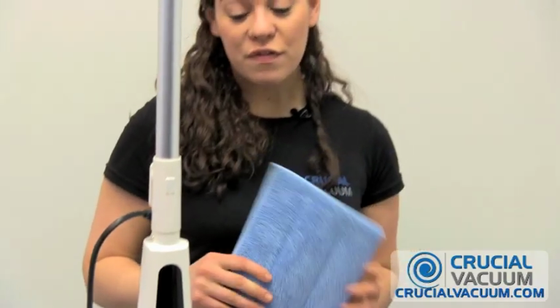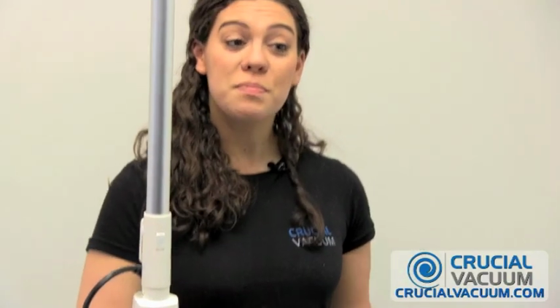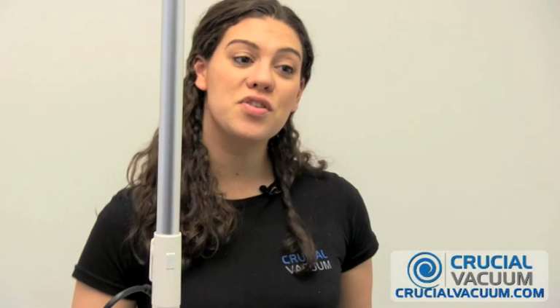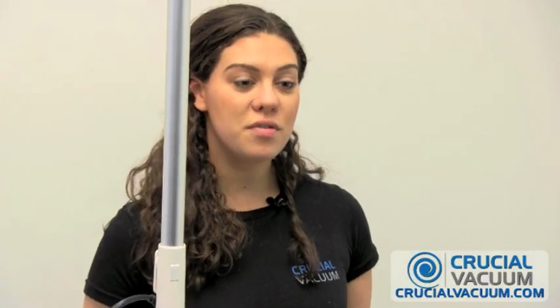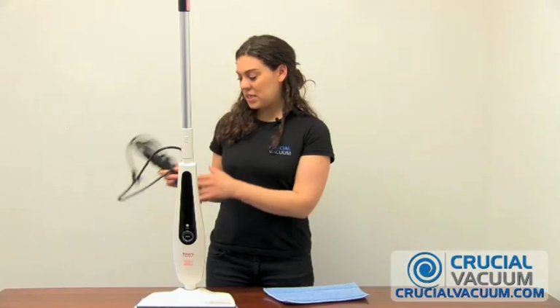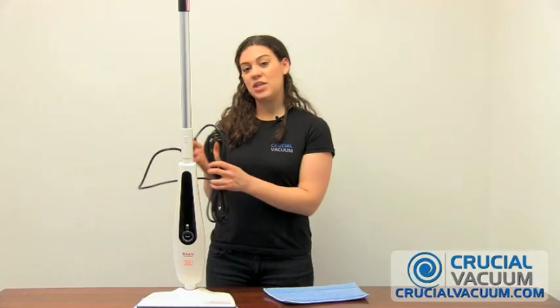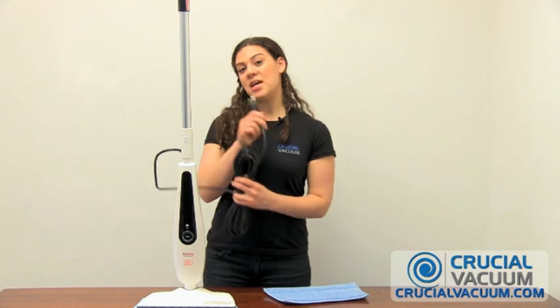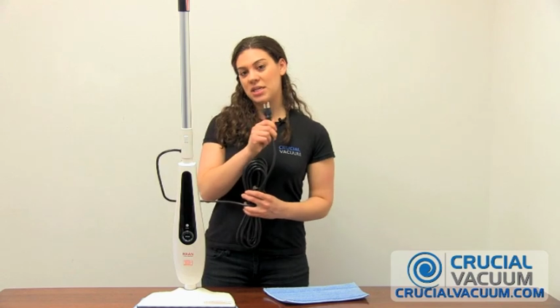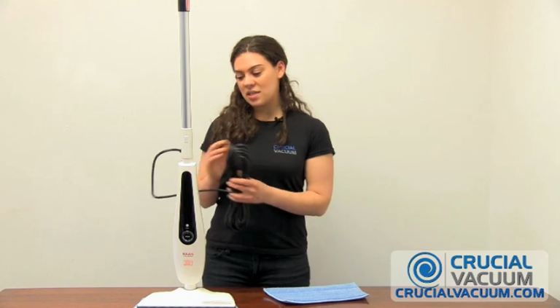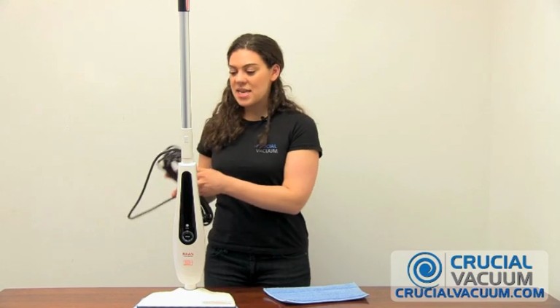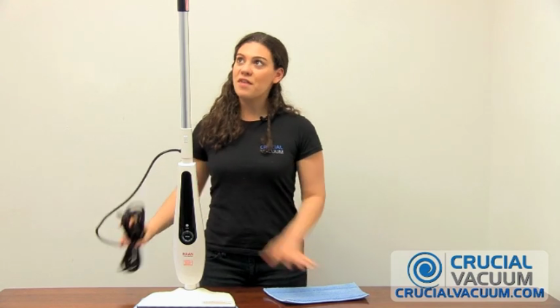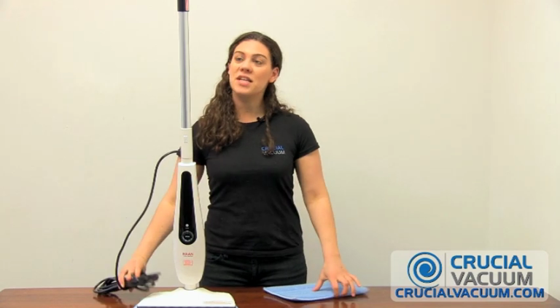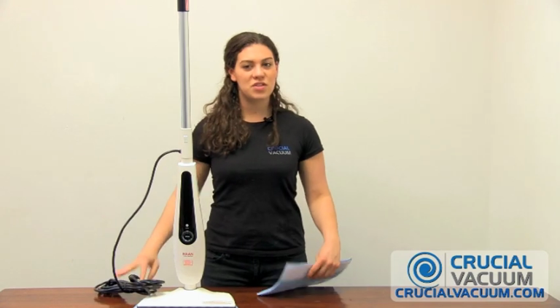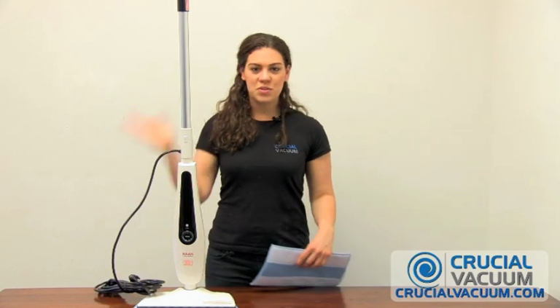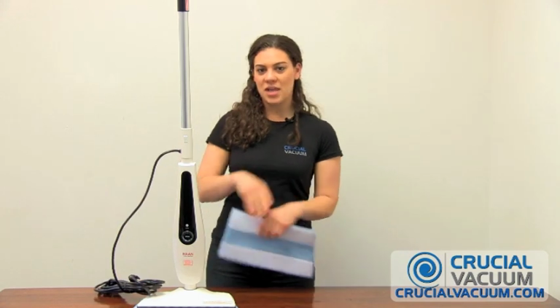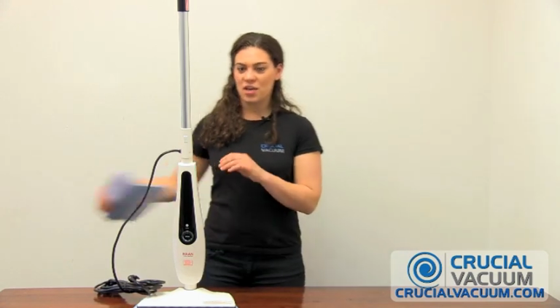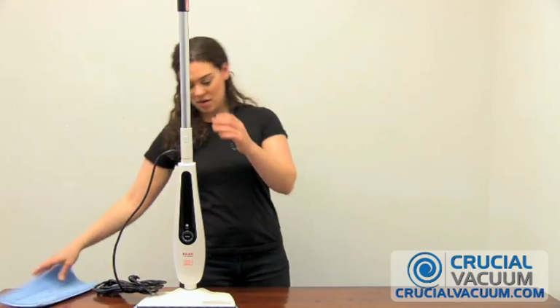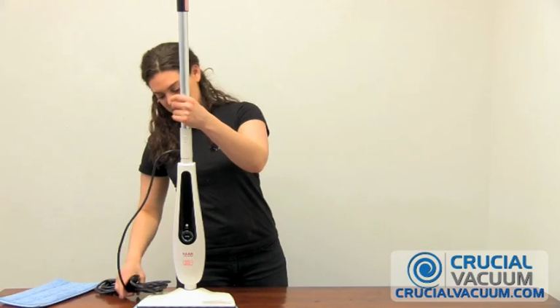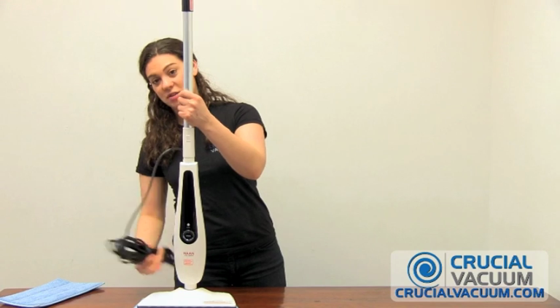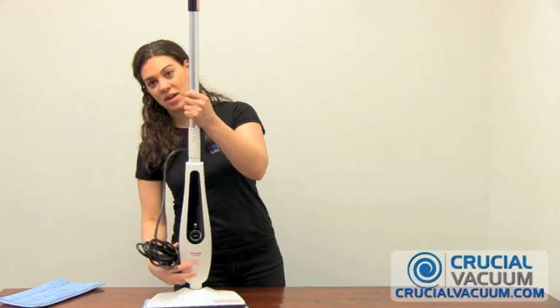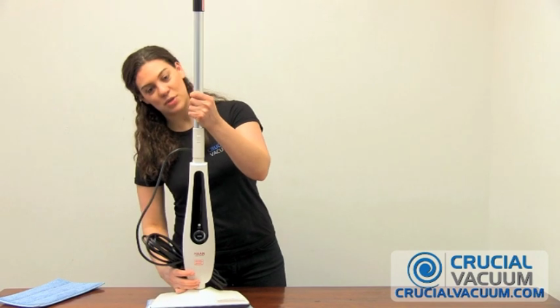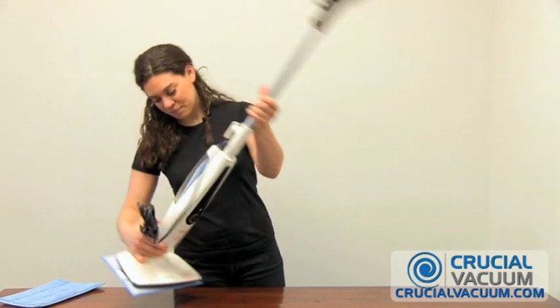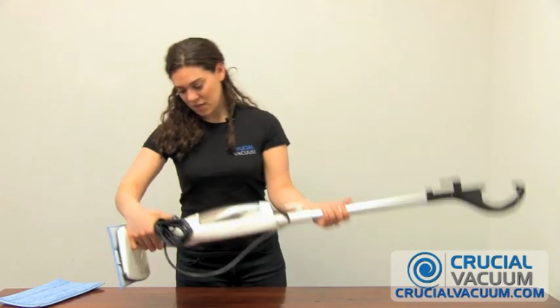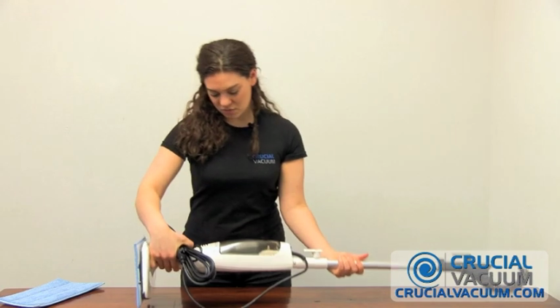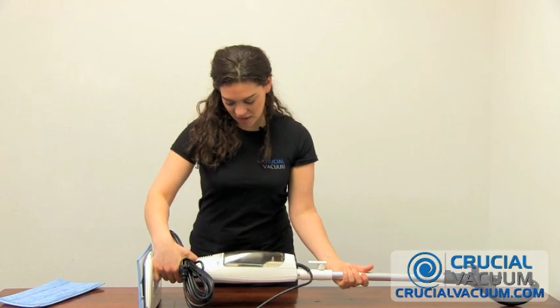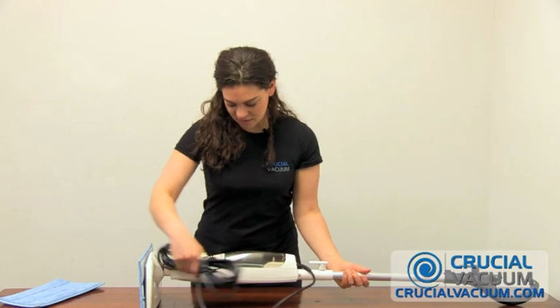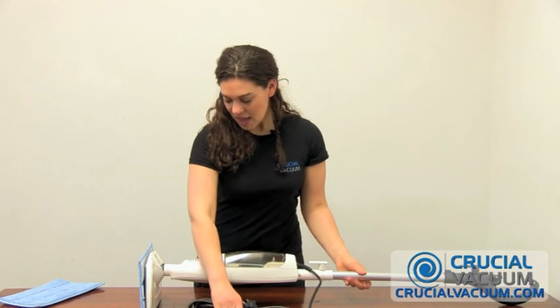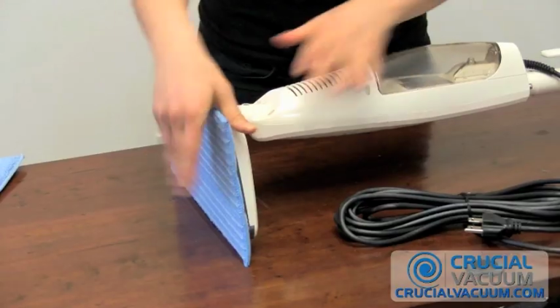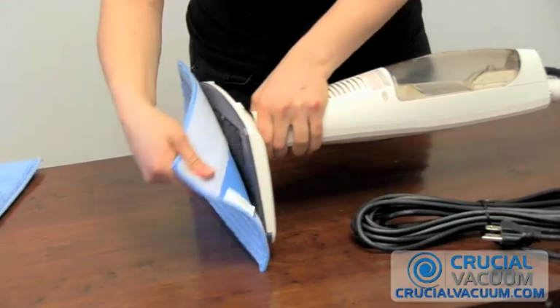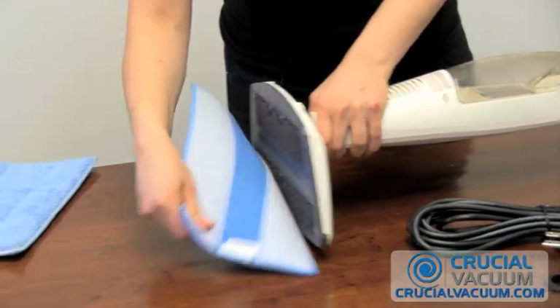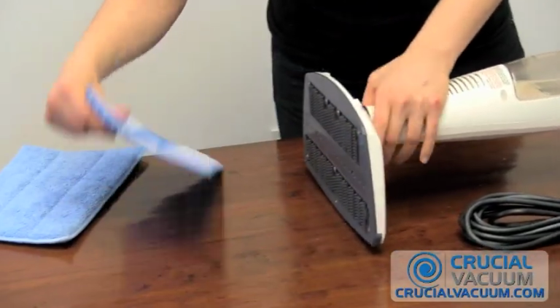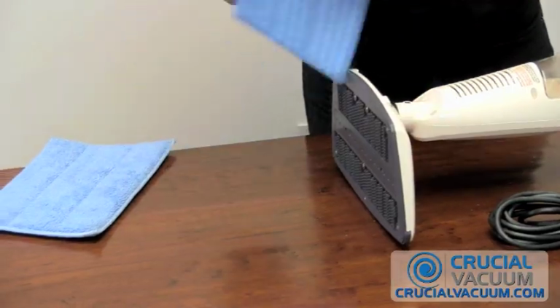First, make sure that your steam cleaner is unplugged. Next, I've found that it's best to do this when you lay your steam cleaner down on a table. So do that and take off the pad.